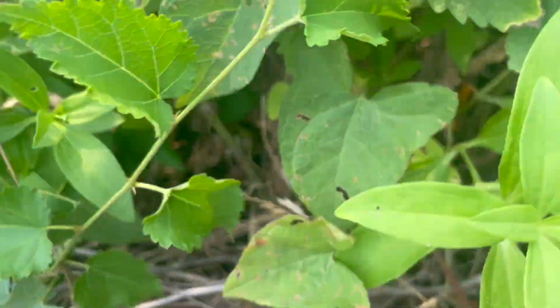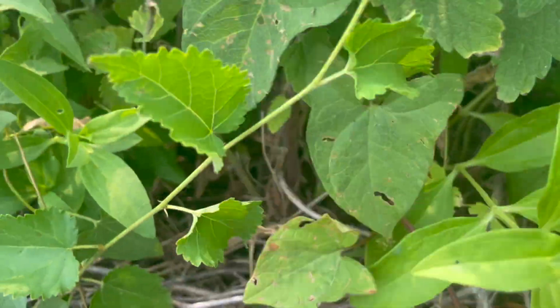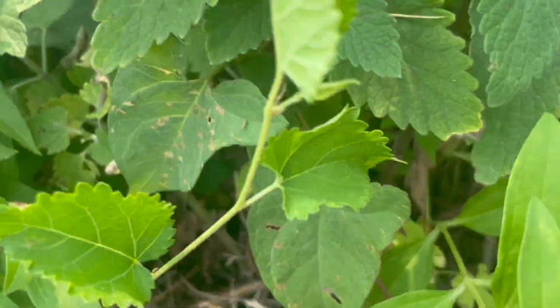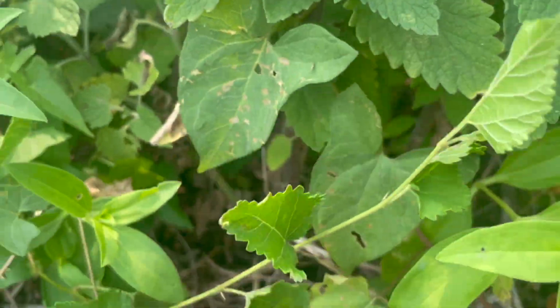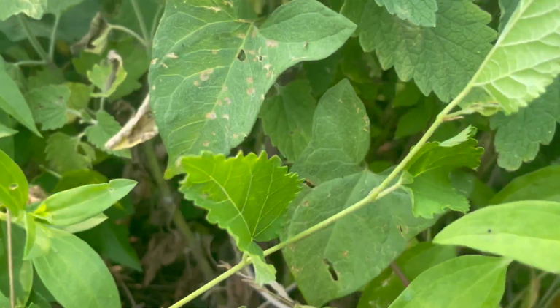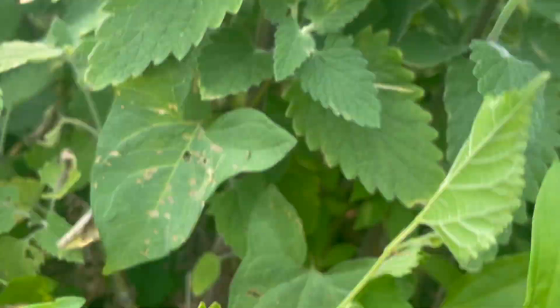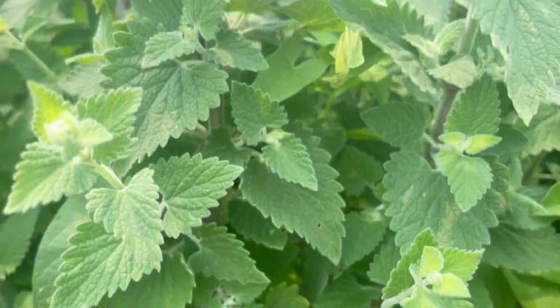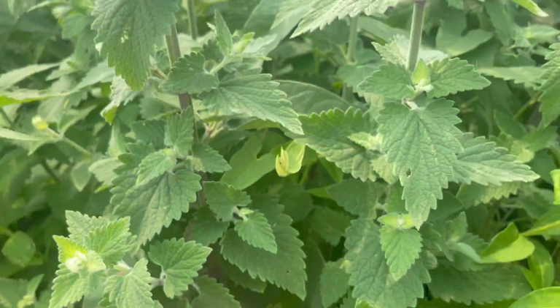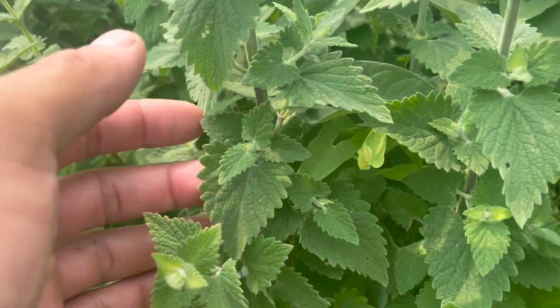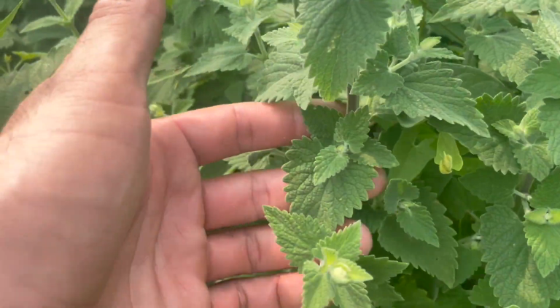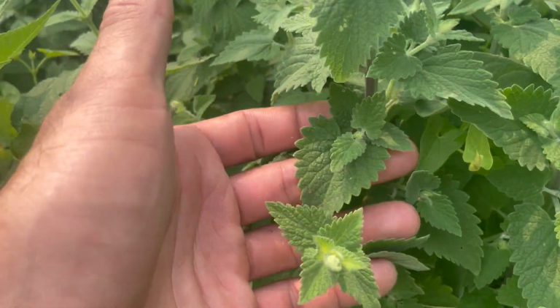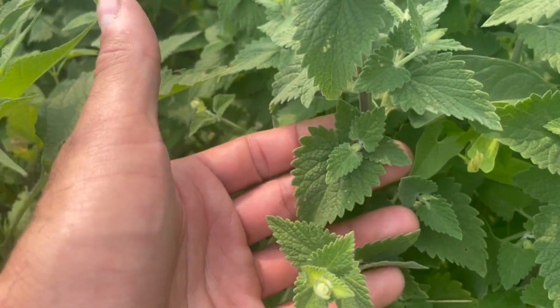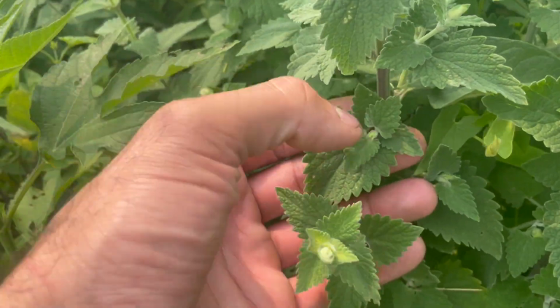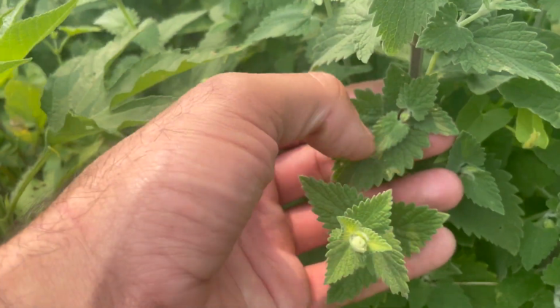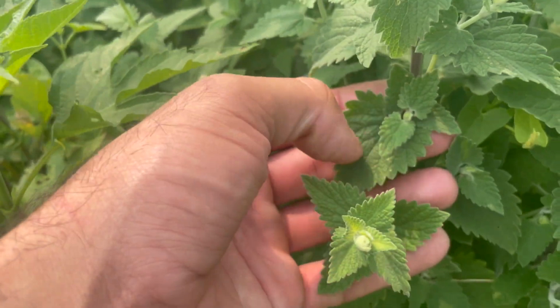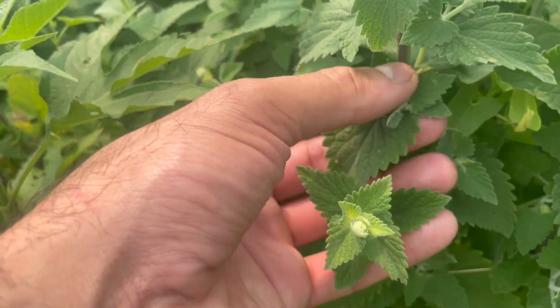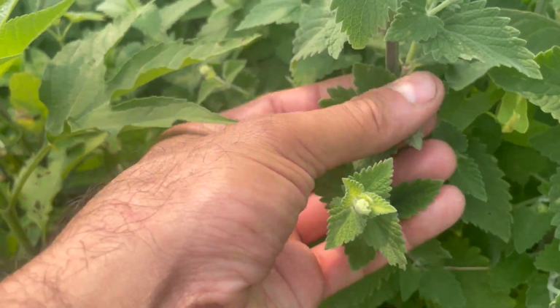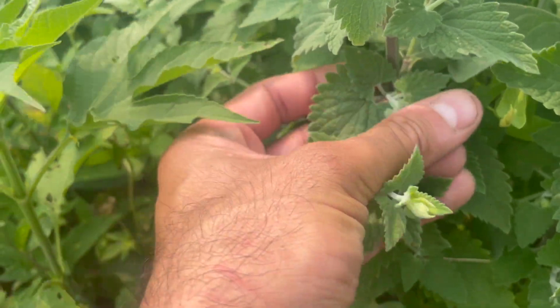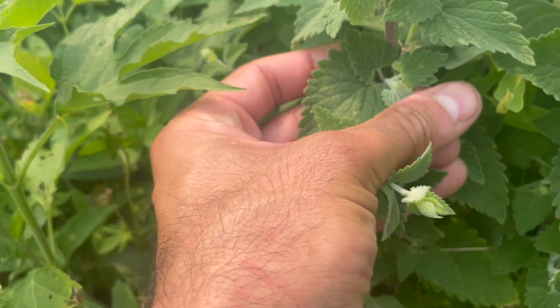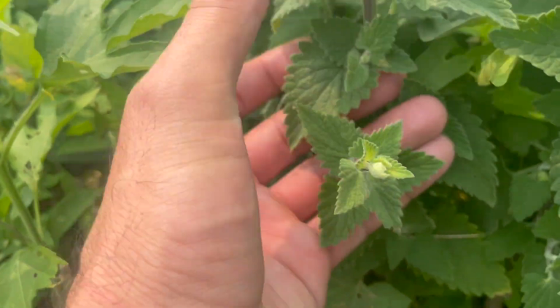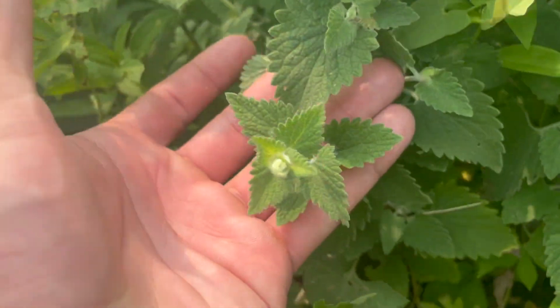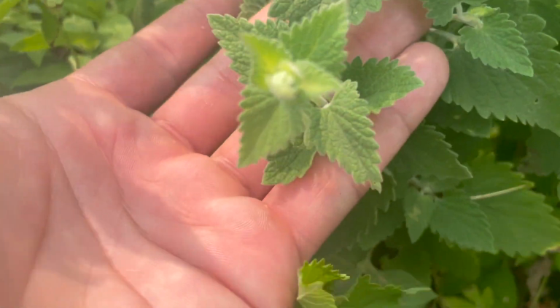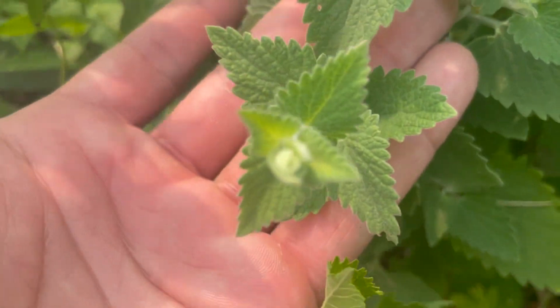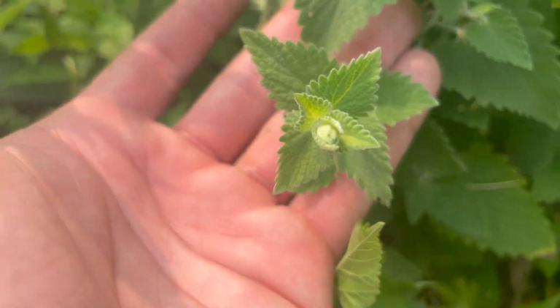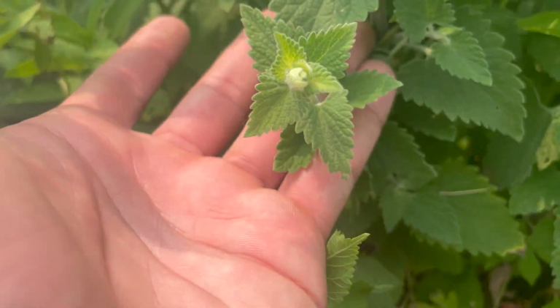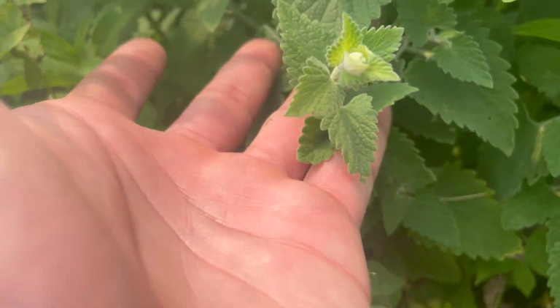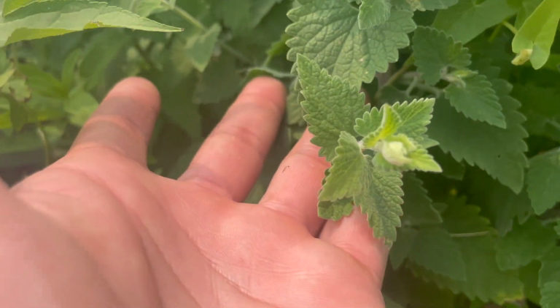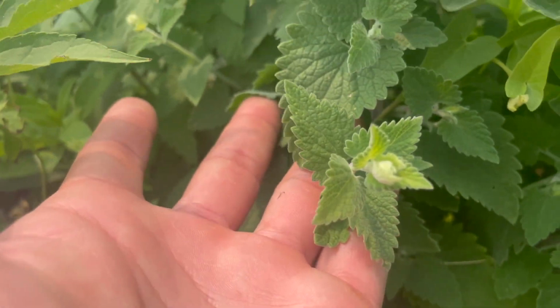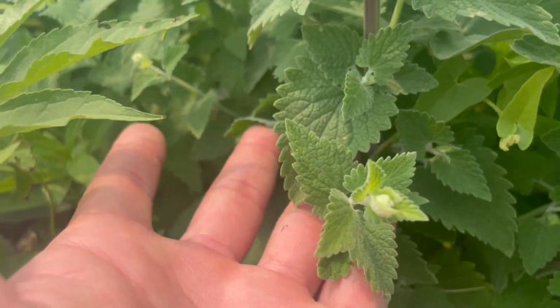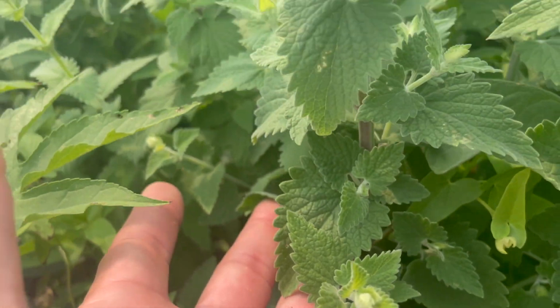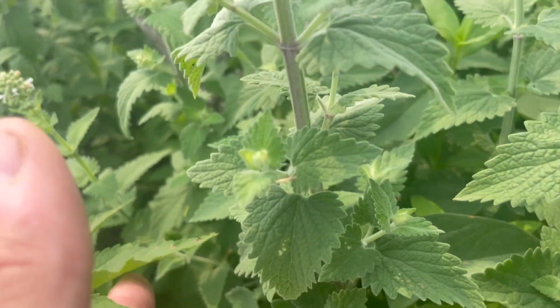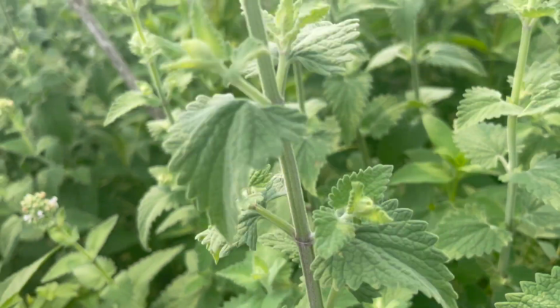Cats are attracted to the potent-smelling compounds in catnip — the same compounds found to repel mosquitoes and biting insects. It's thought cats rub their faces on the plant for that exact purpose, to ward off mosquitoes.